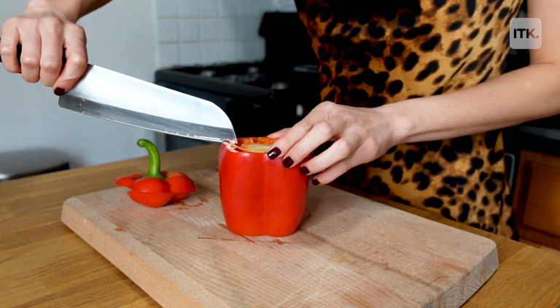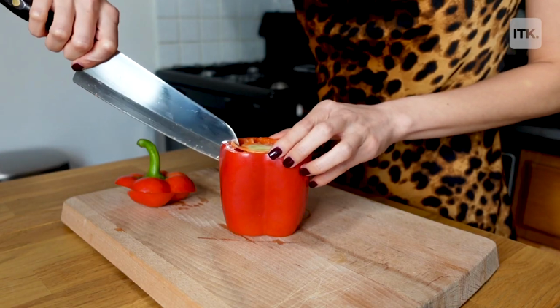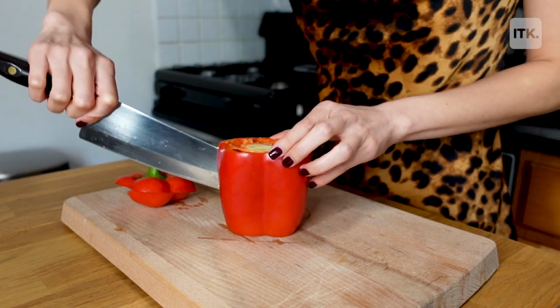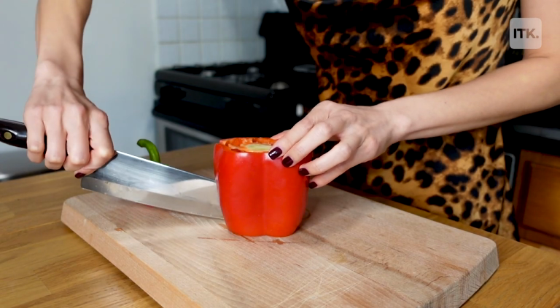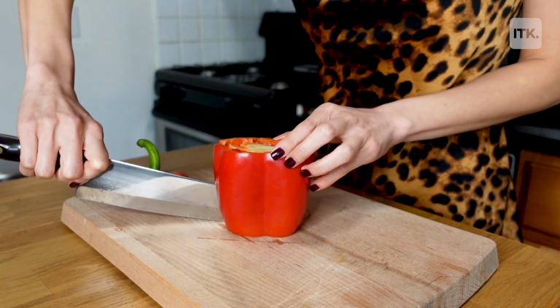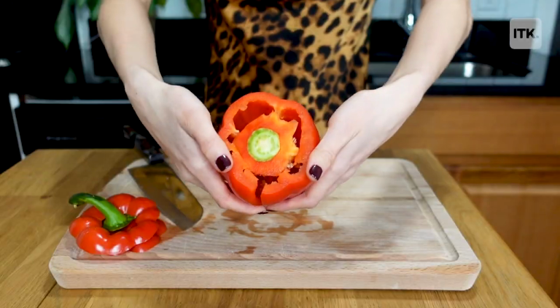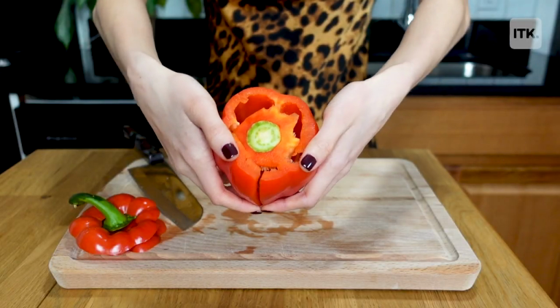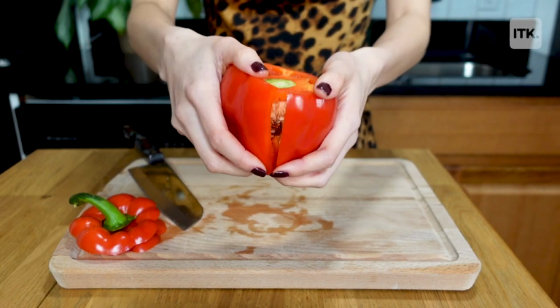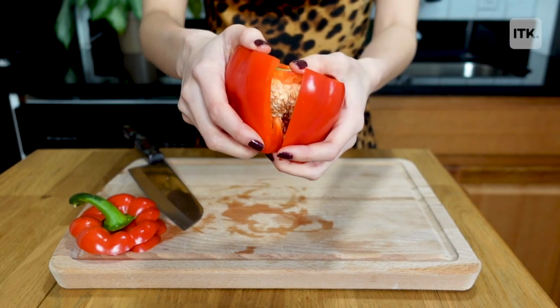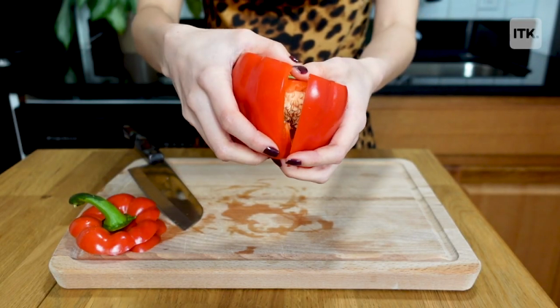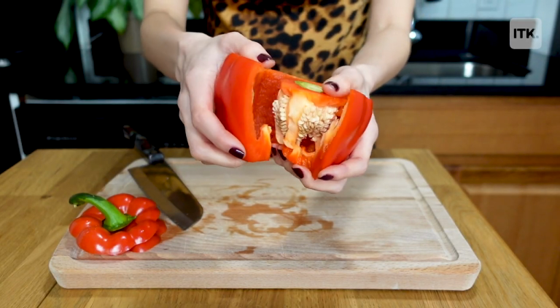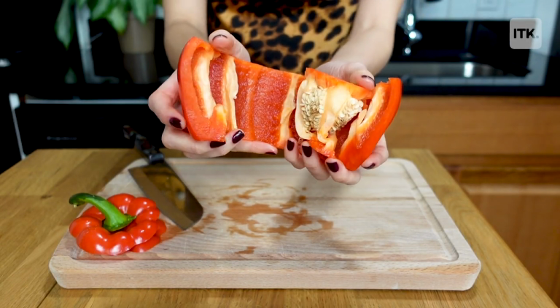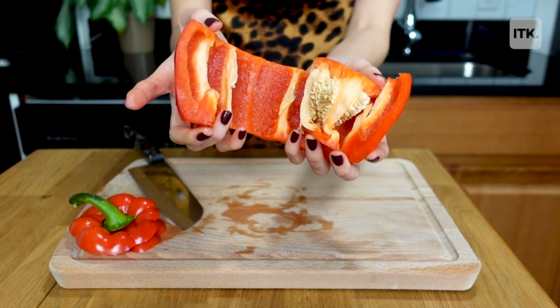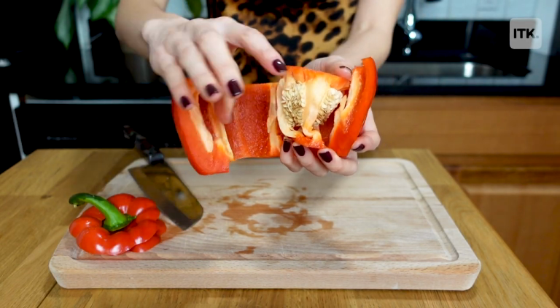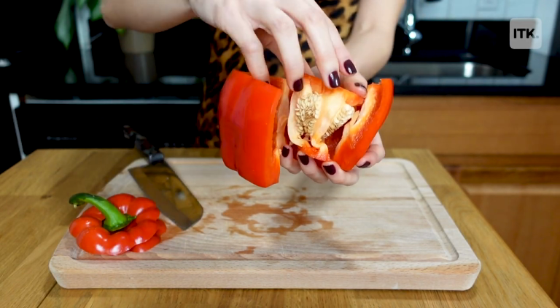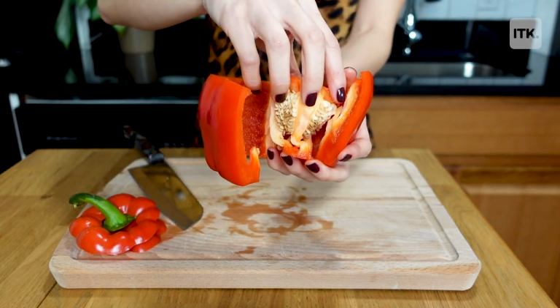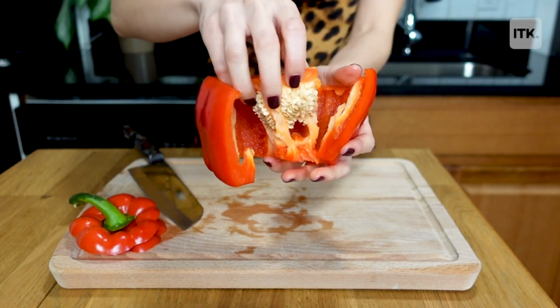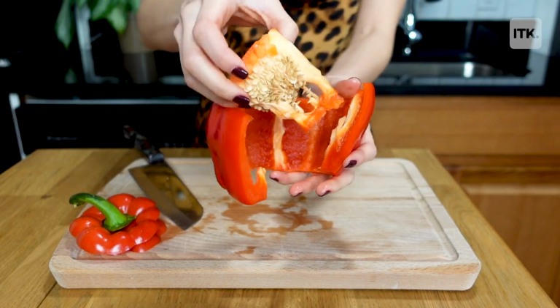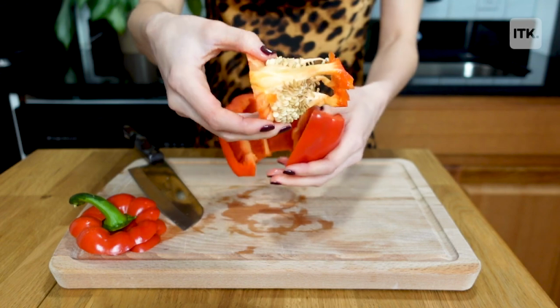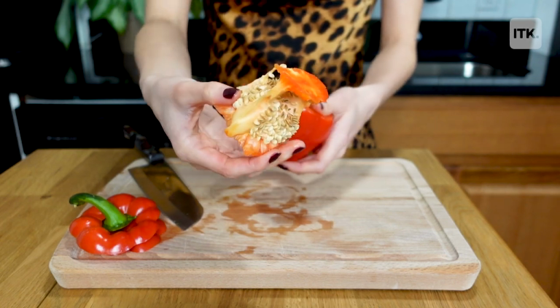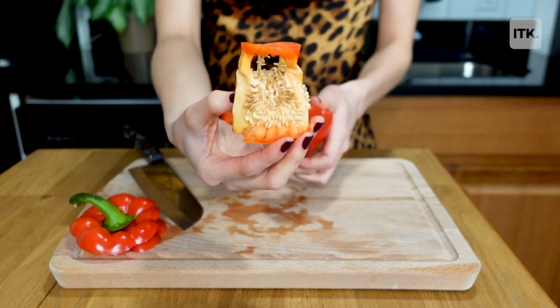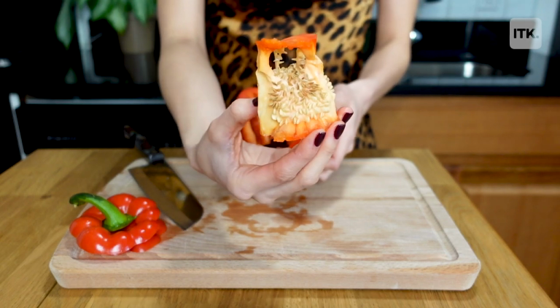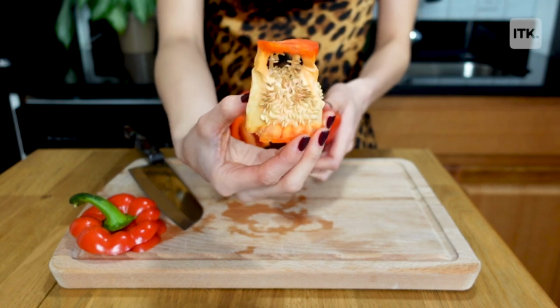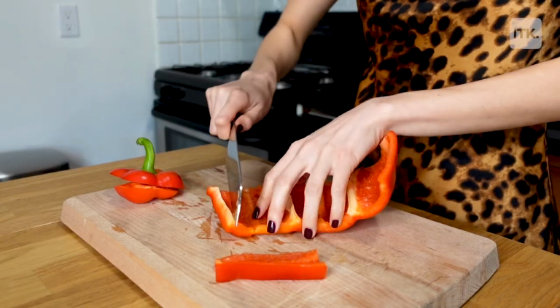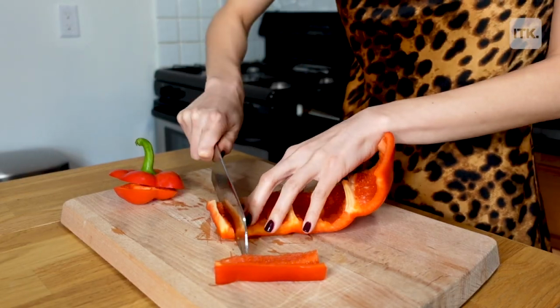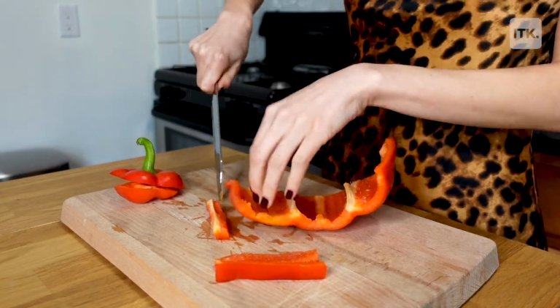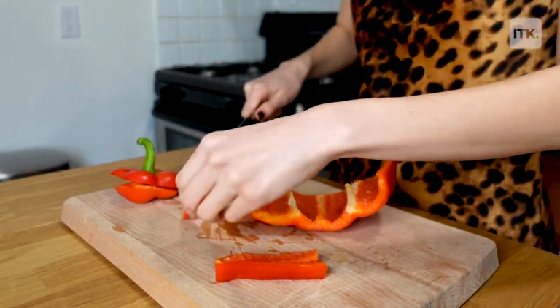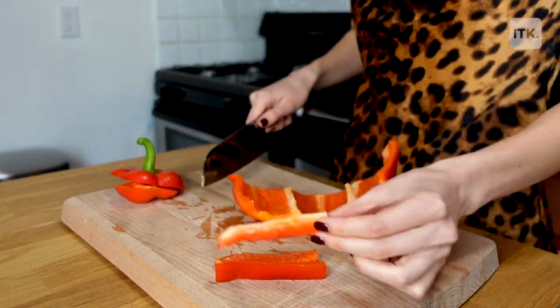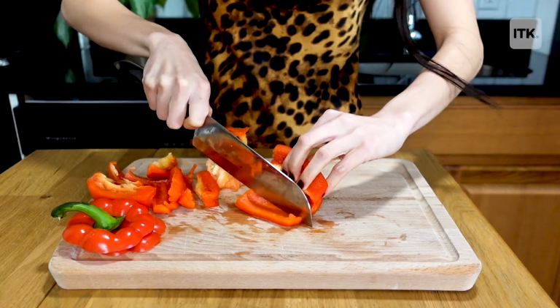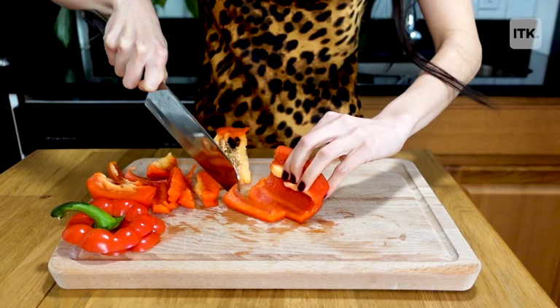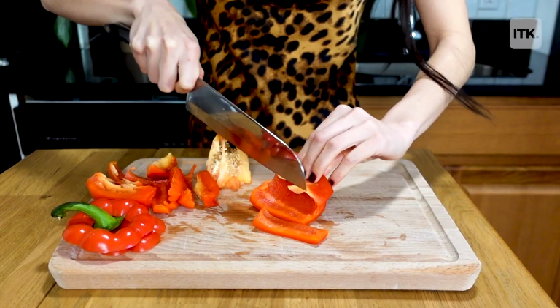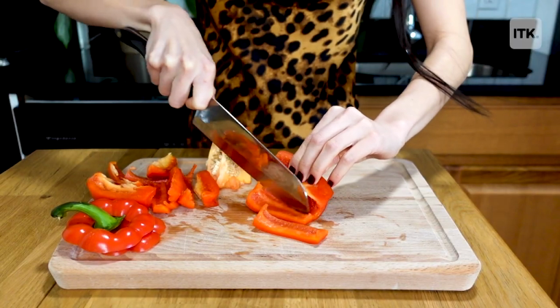Next, slice the side of the pepper so you can get to the center. Now for the fun part, slice out the white fleshy piece with the seeds and toss that into your compost. Then you can slice up your pepper into strips and clean up will be super easy.